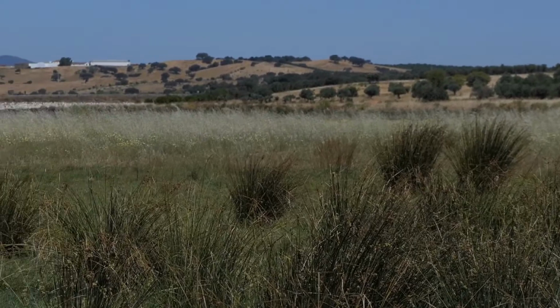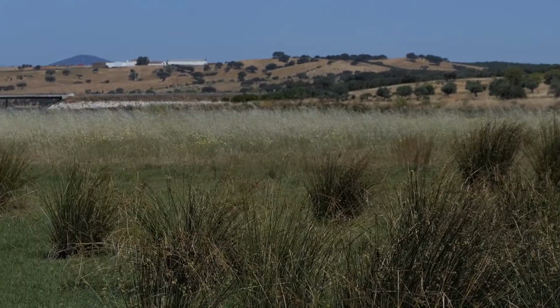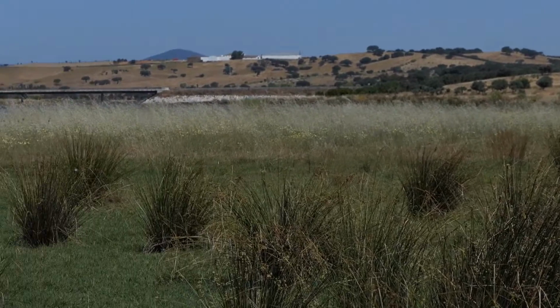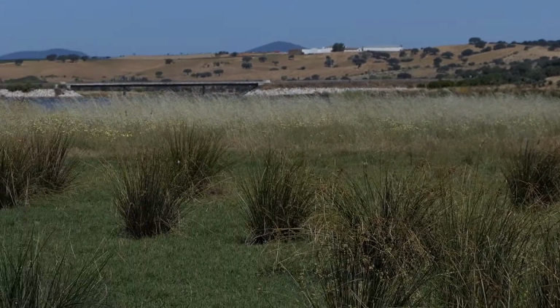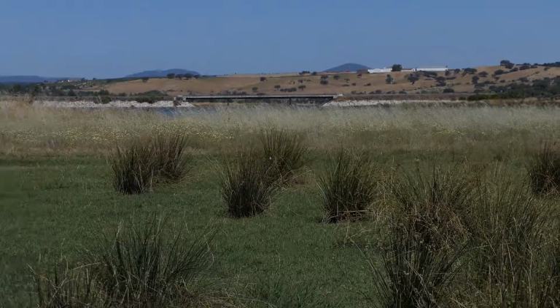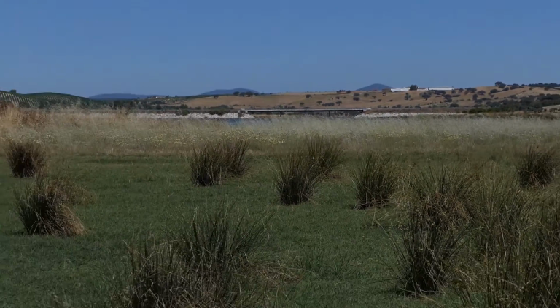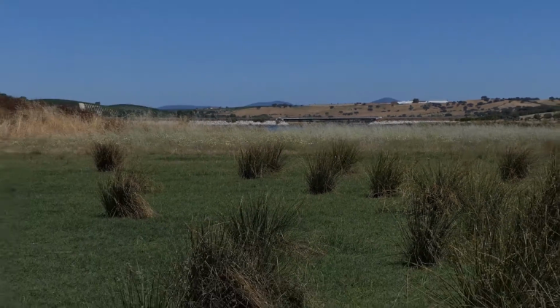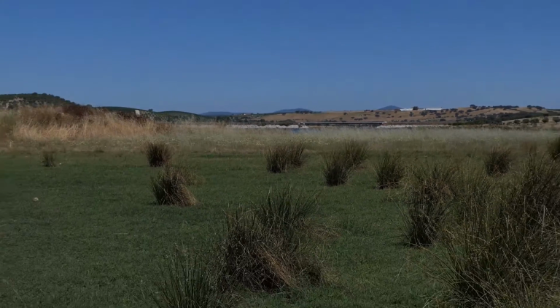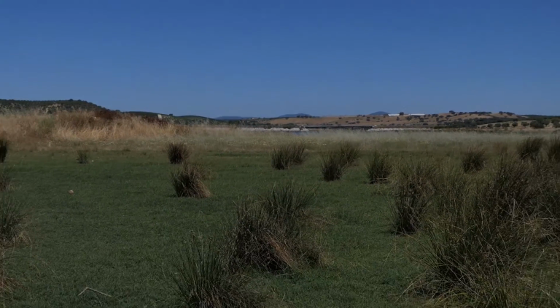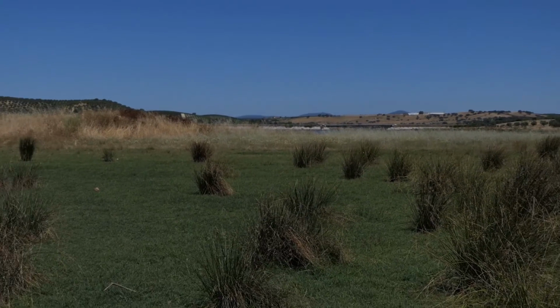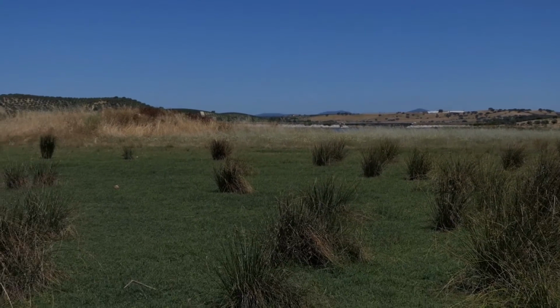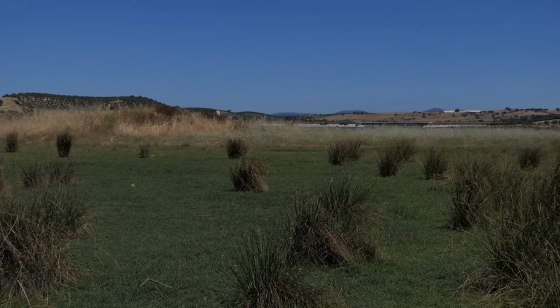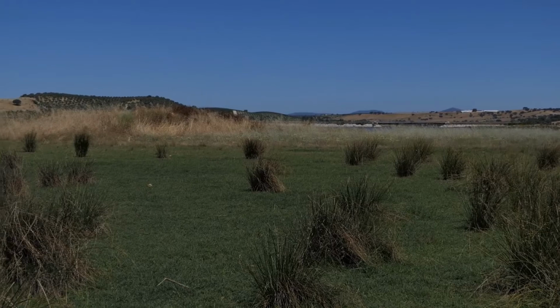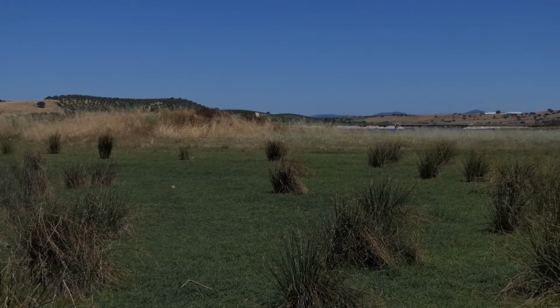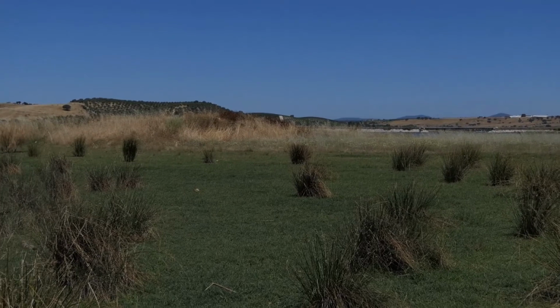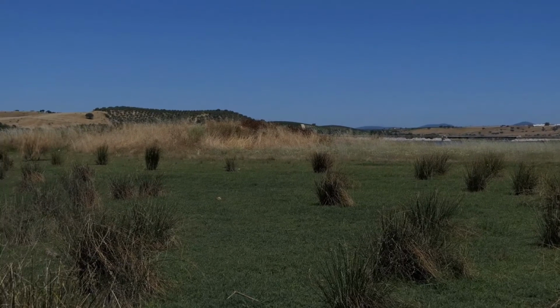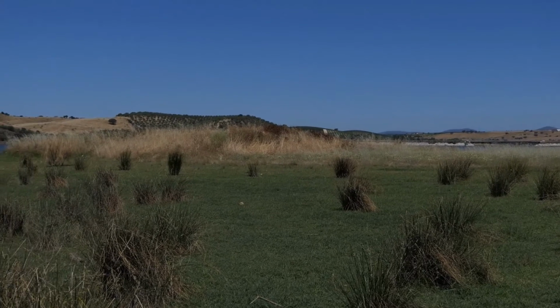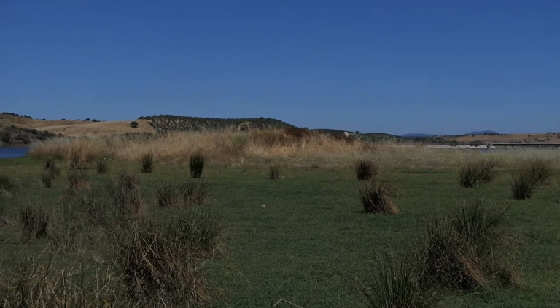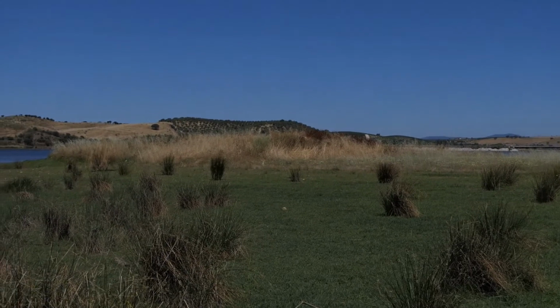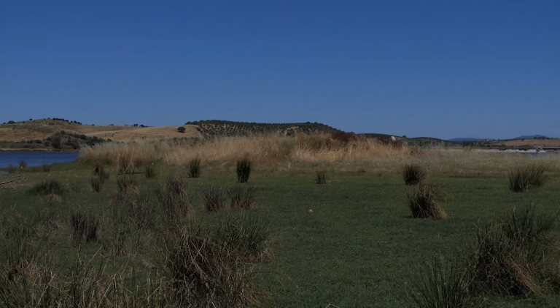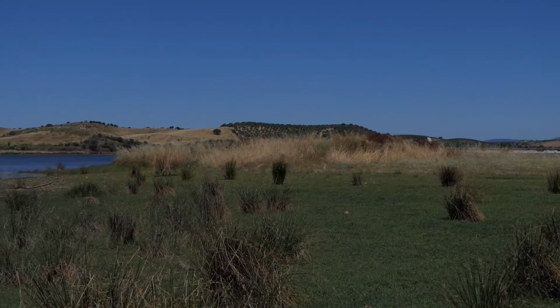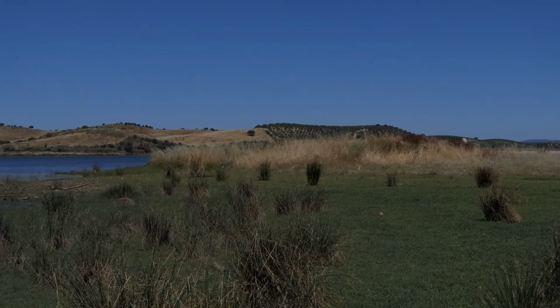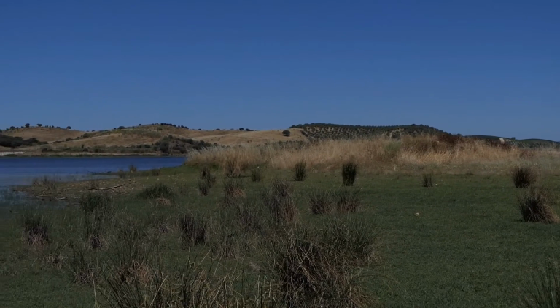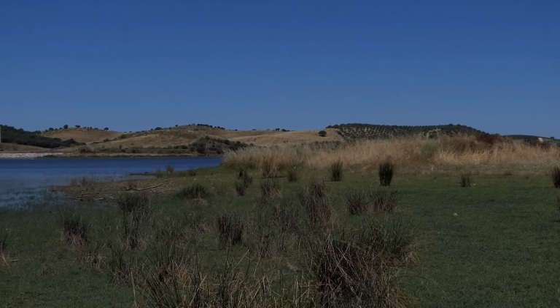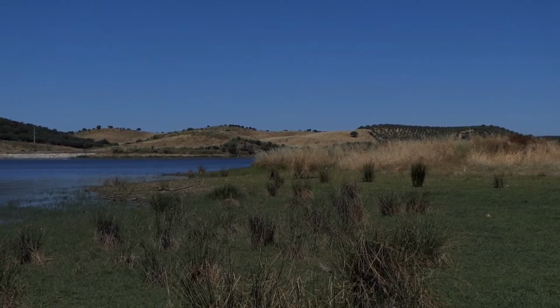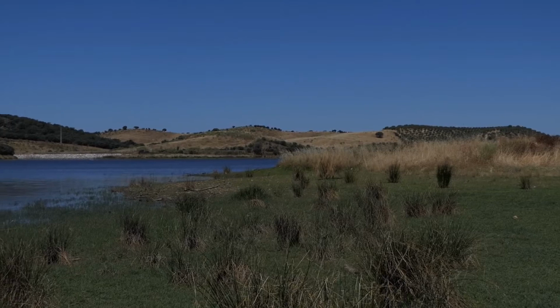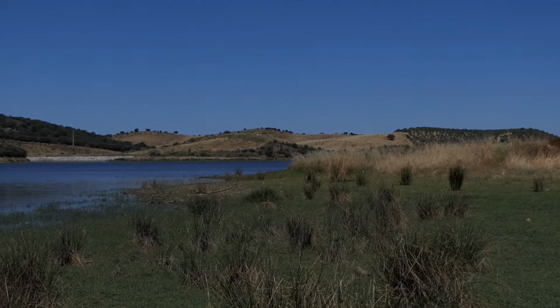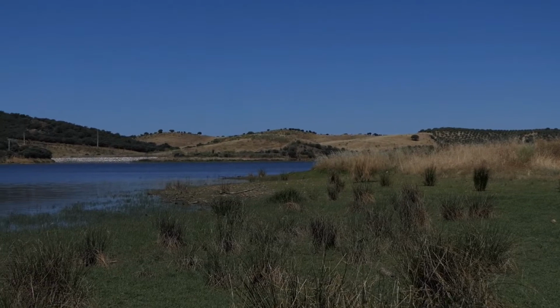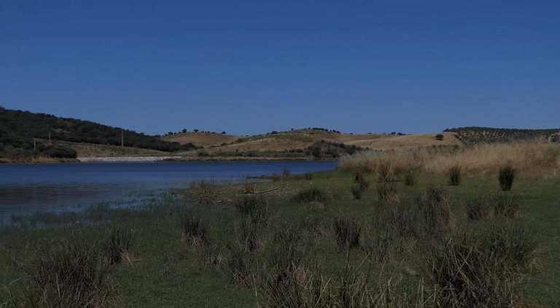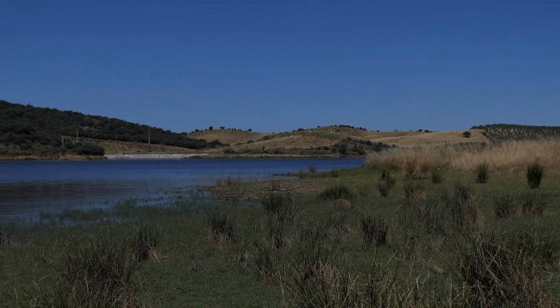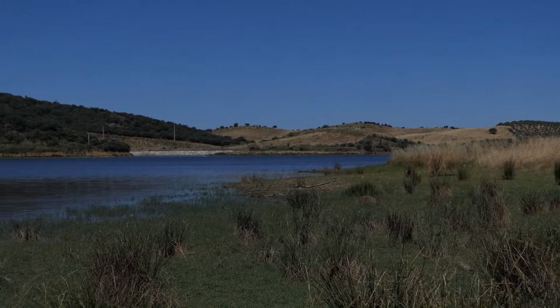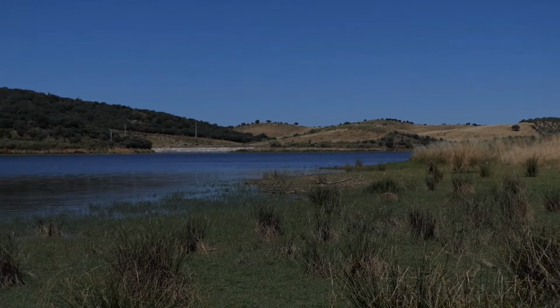Hello, welcome back to Birdwatching with Limosa. We're at the lakeshore of Alcavia reservoir, one of the biggest reservoirs of Western Europe in the river Guadiana on the border with Spain.